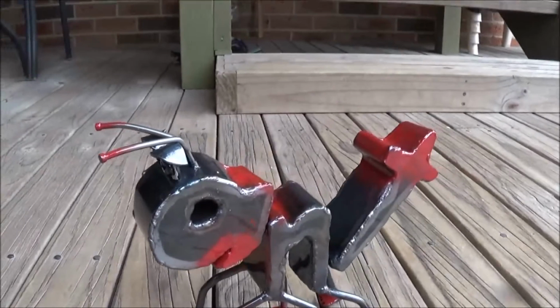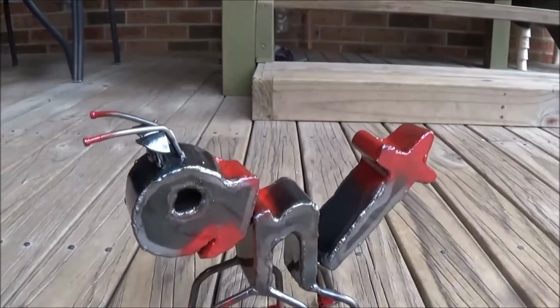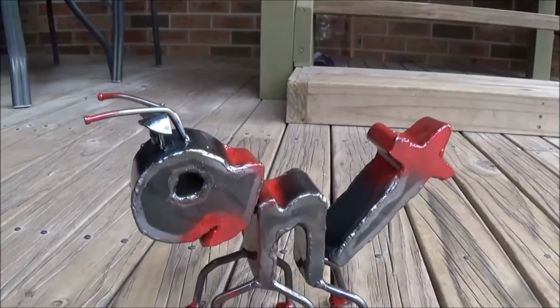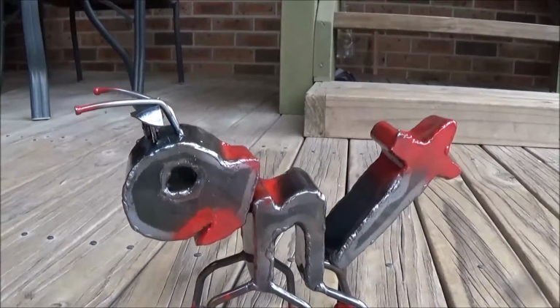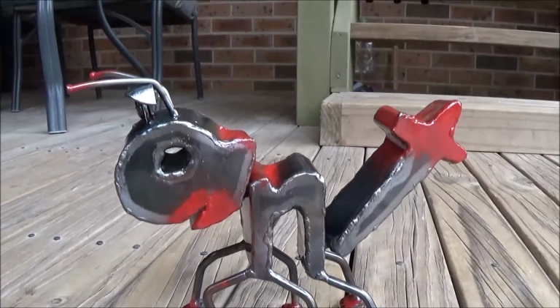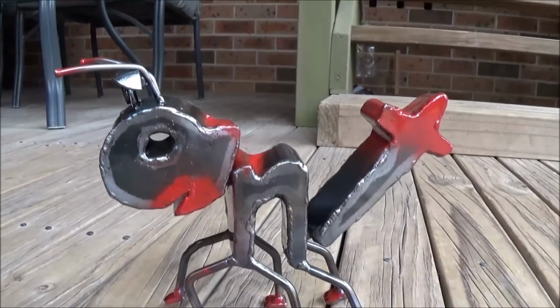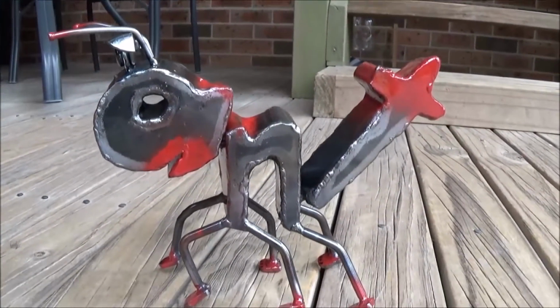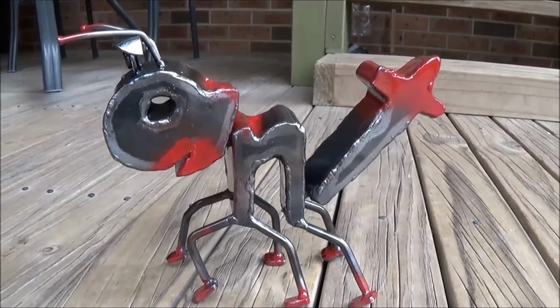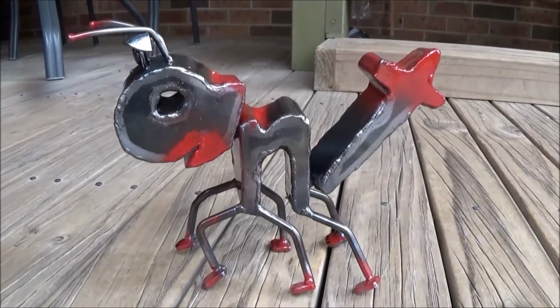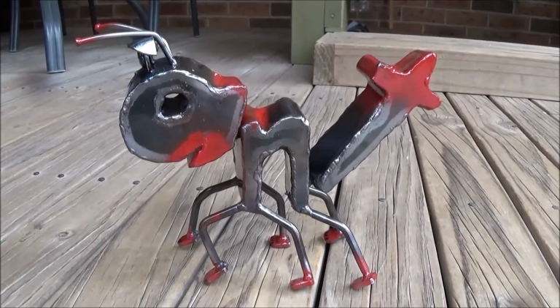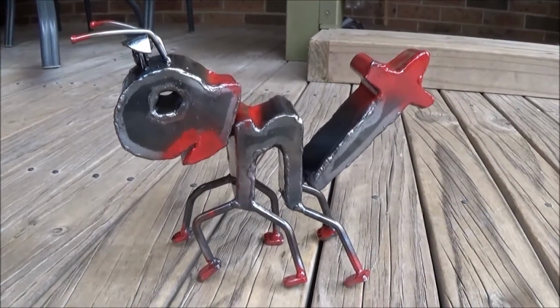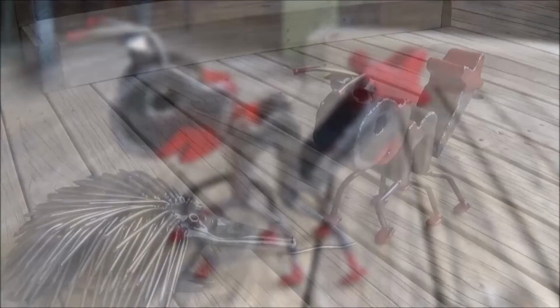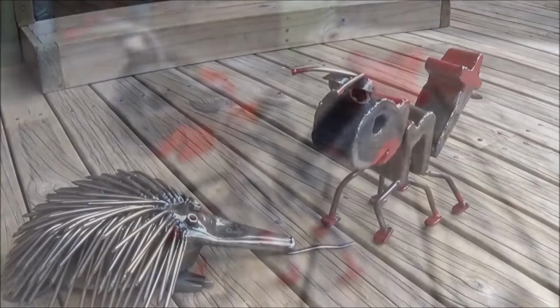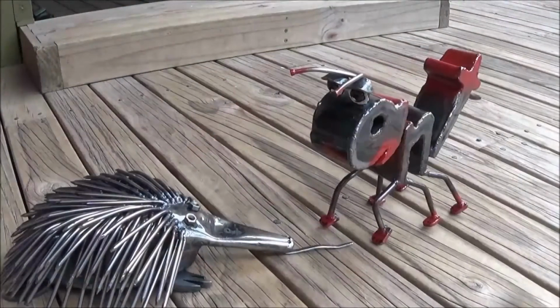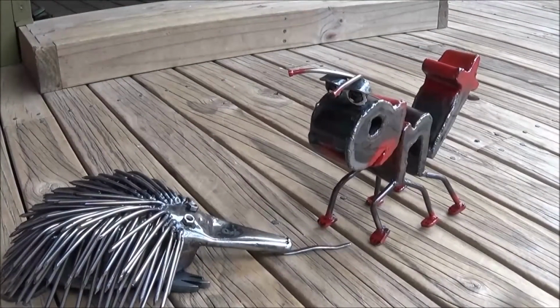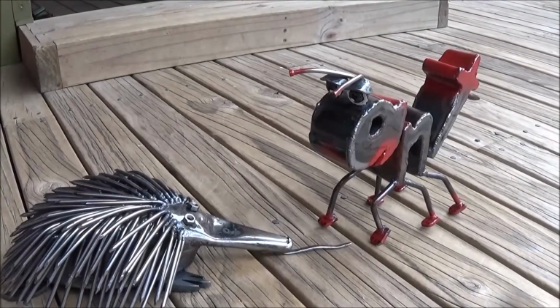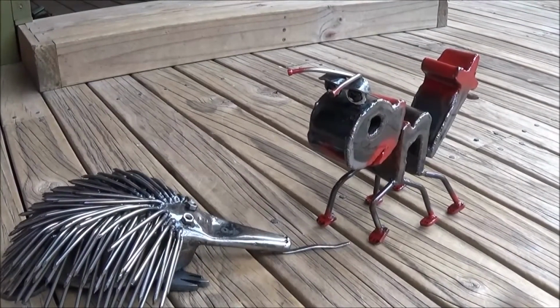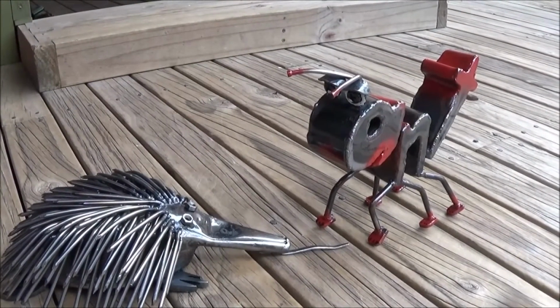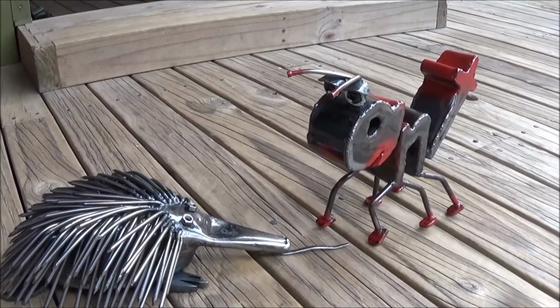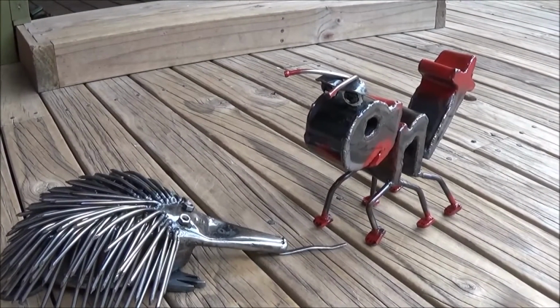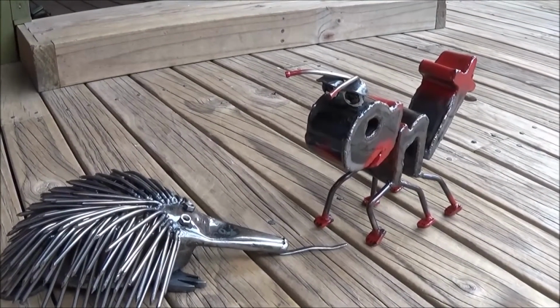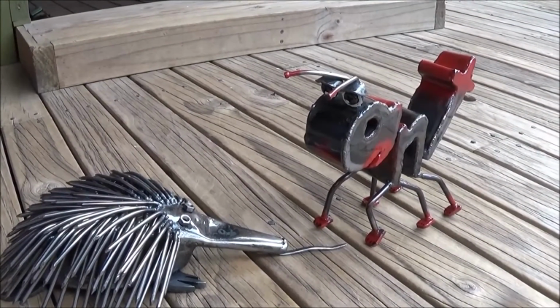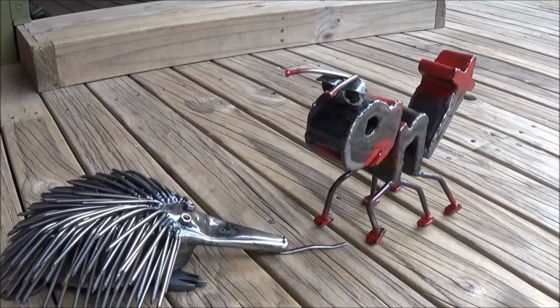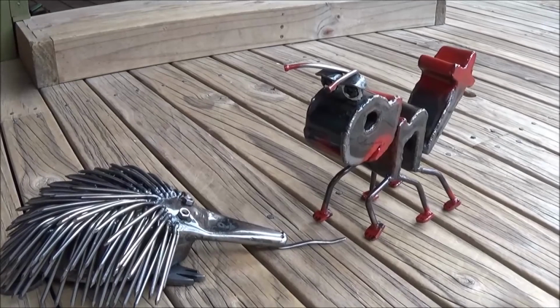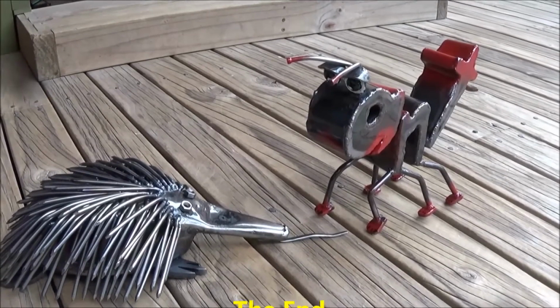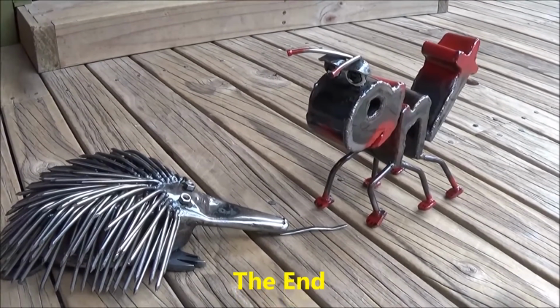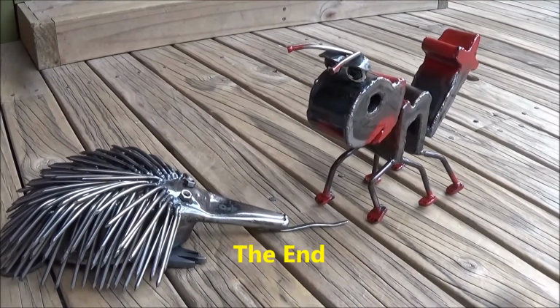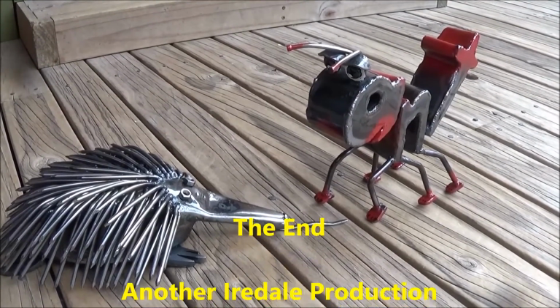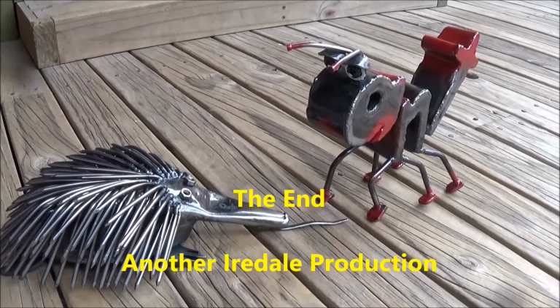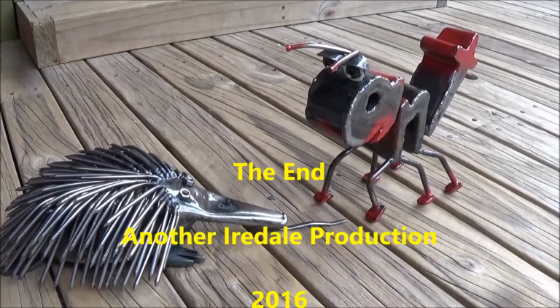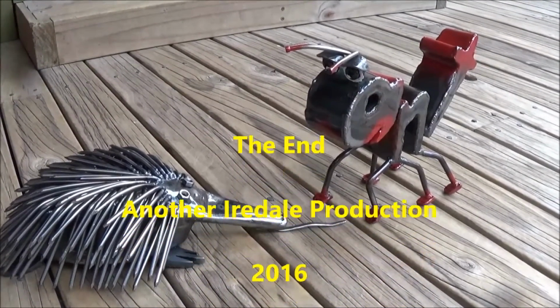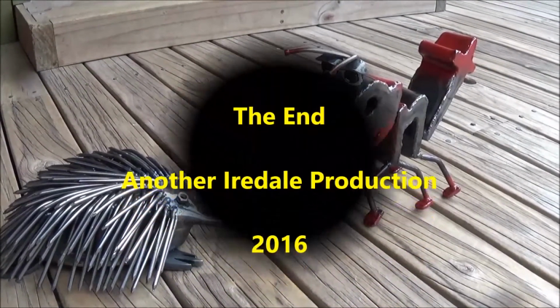And I've put a little bit of red here and there, just to bling him up a little bit, and then covered him with clear lacquer. And here he is with his little mate, the echidna. But as the echidna is an anteater, they may not be mates for much longer.